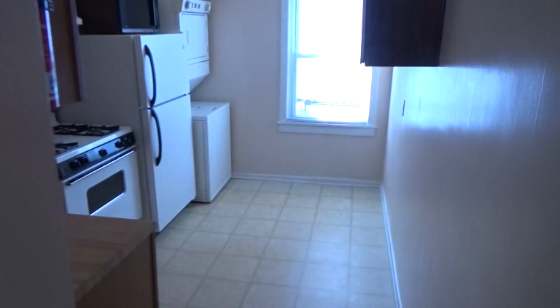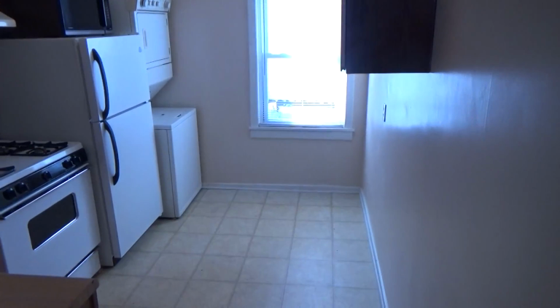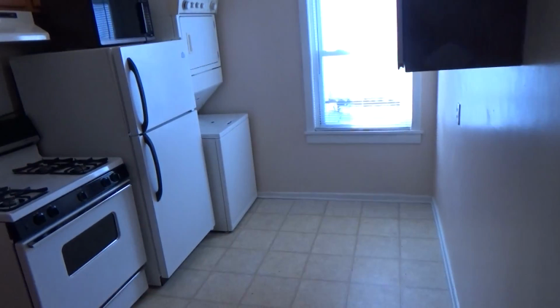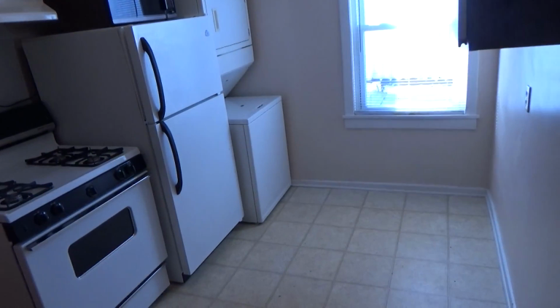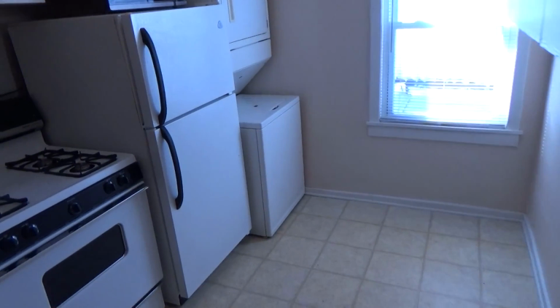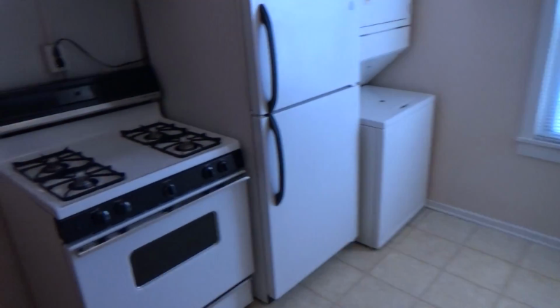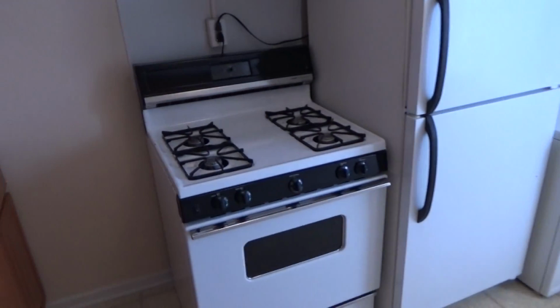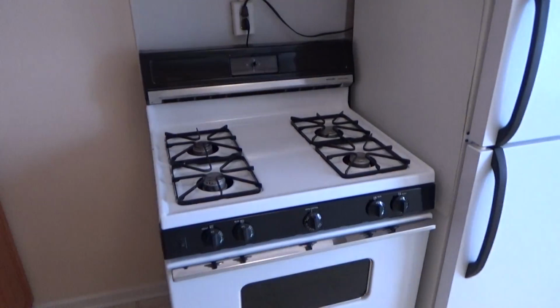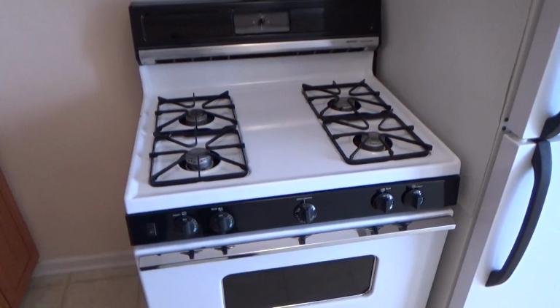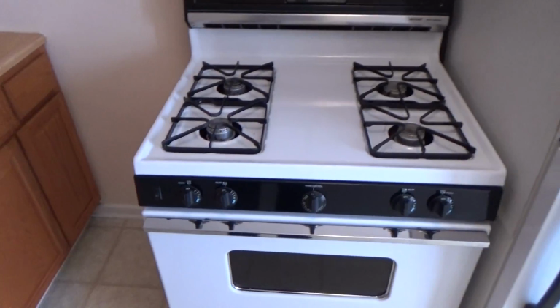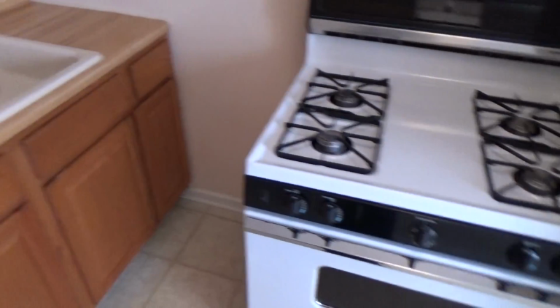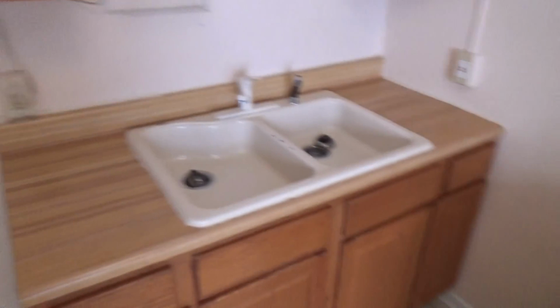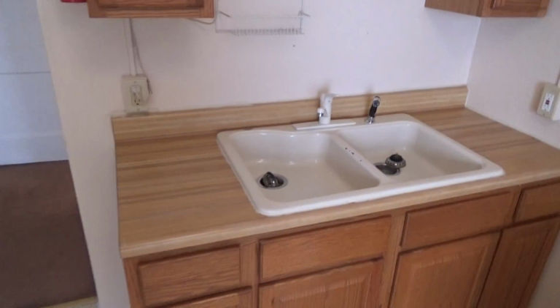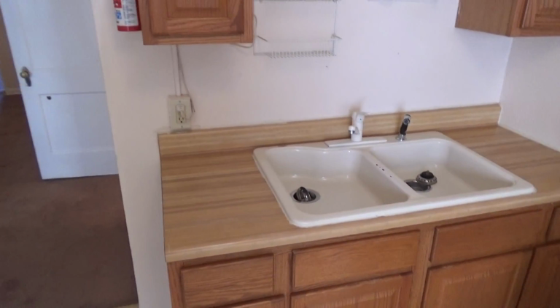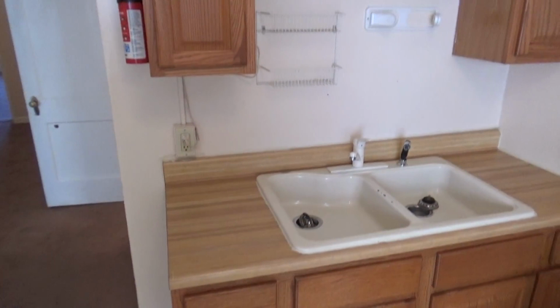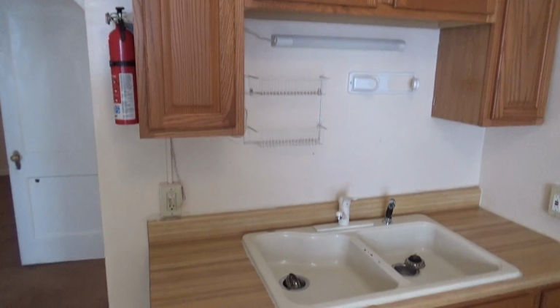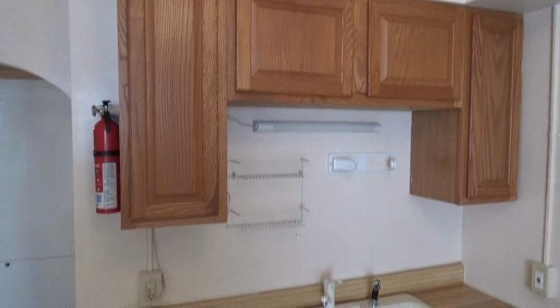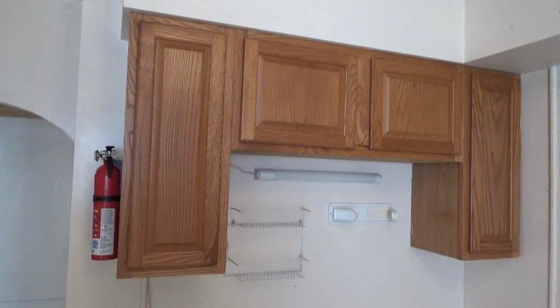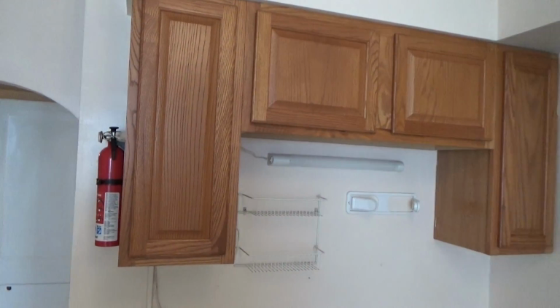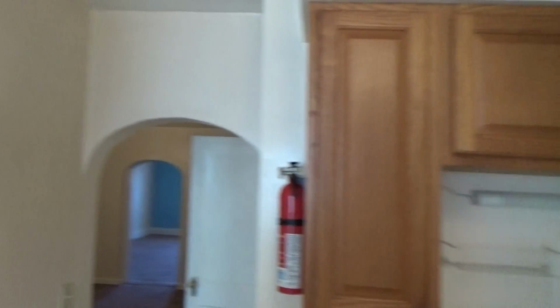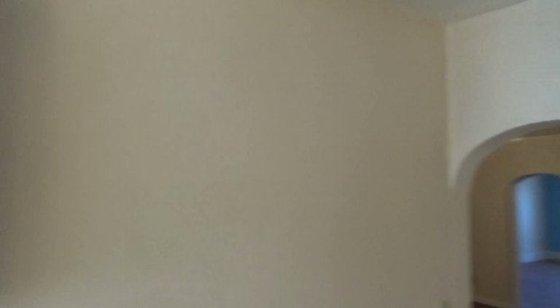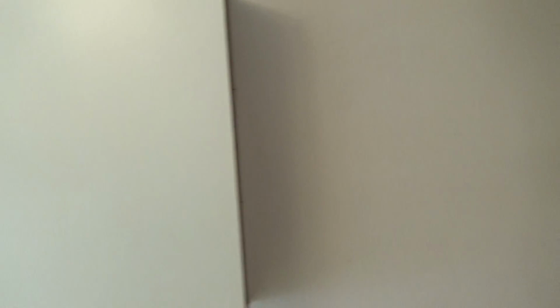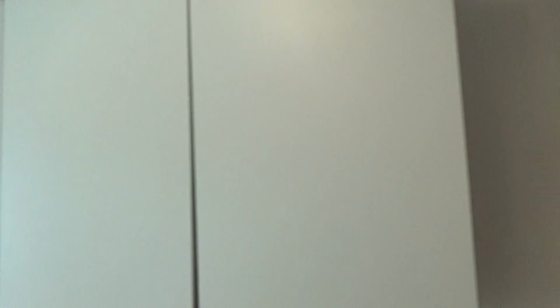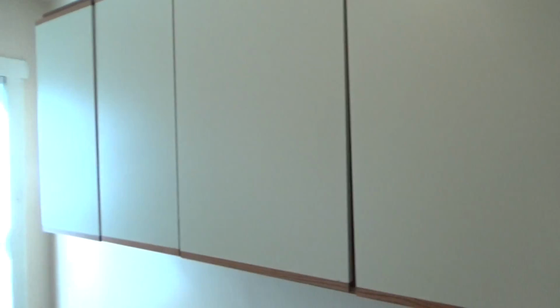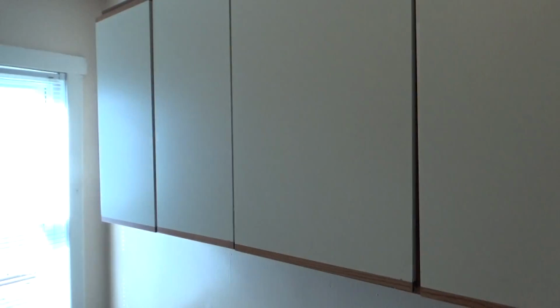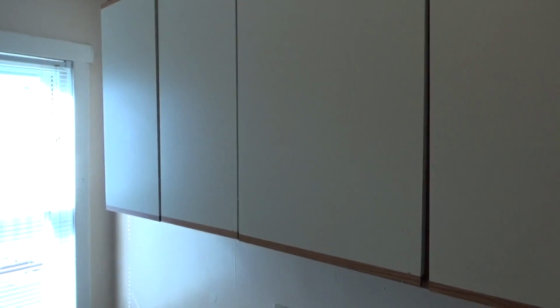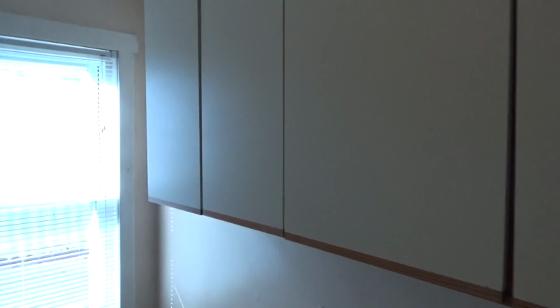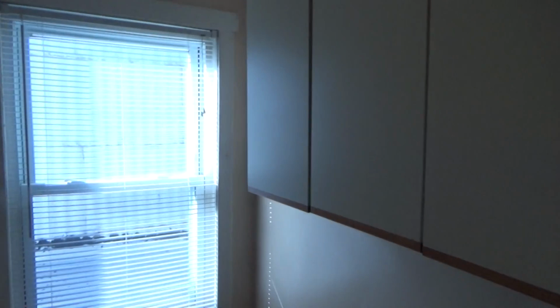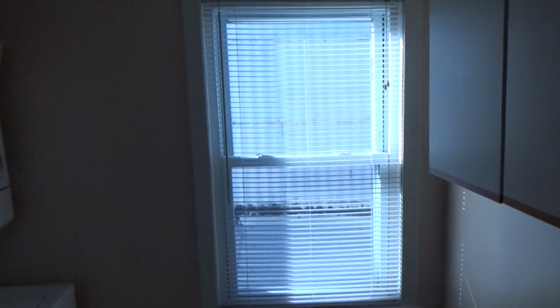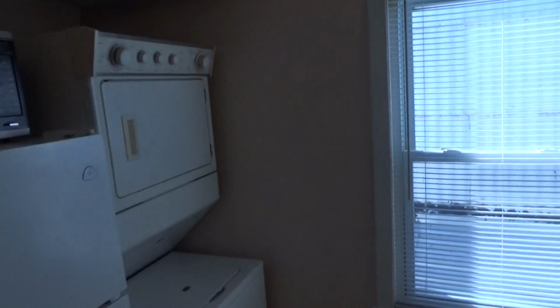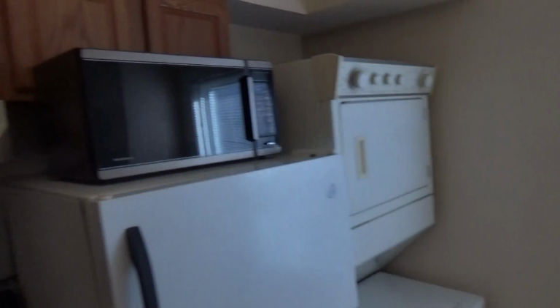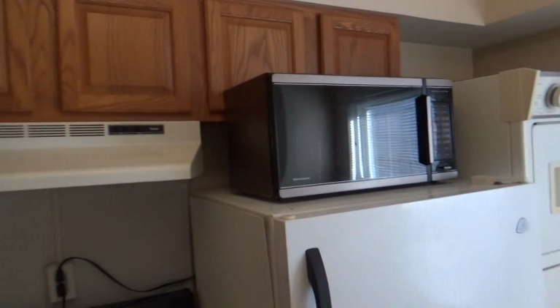Moving into the kitchen we have a very nice gas stove, double sink, plenty of cabinet space as you can see, and a microwave.